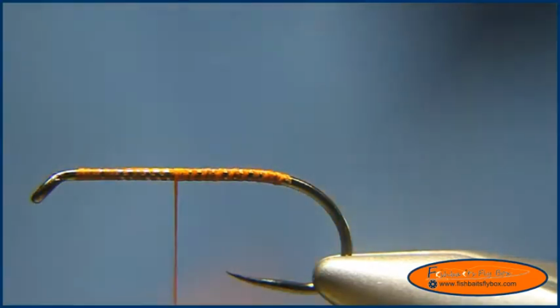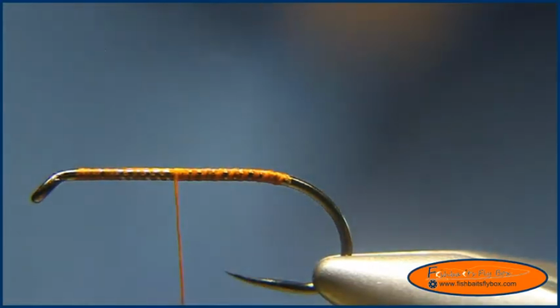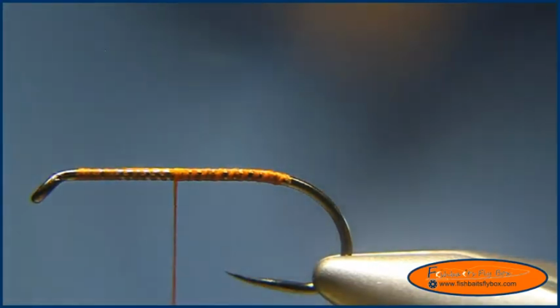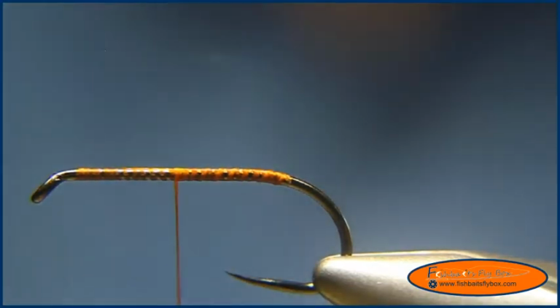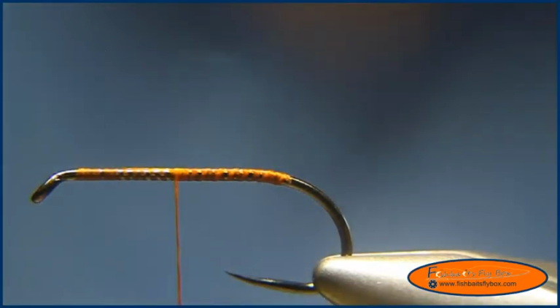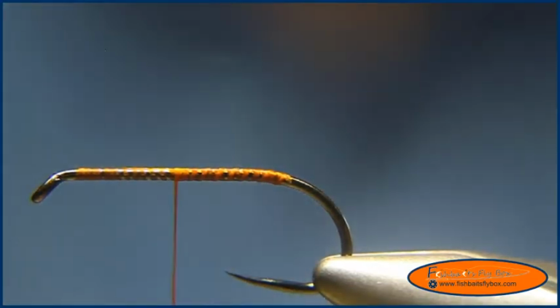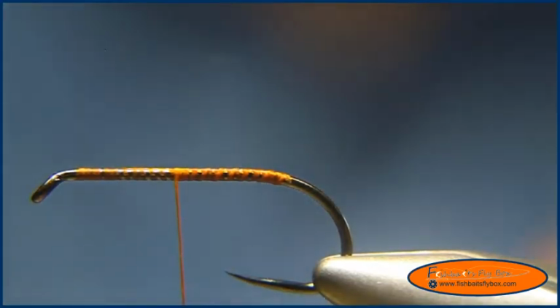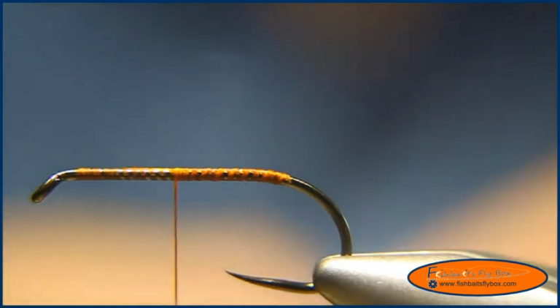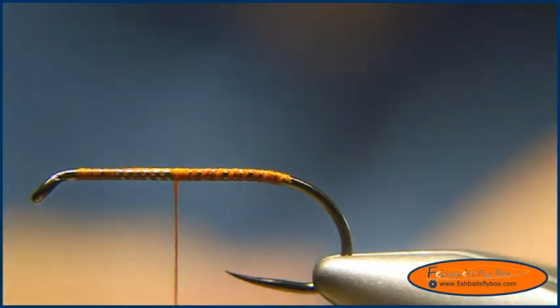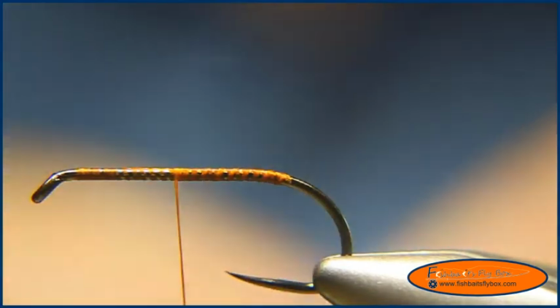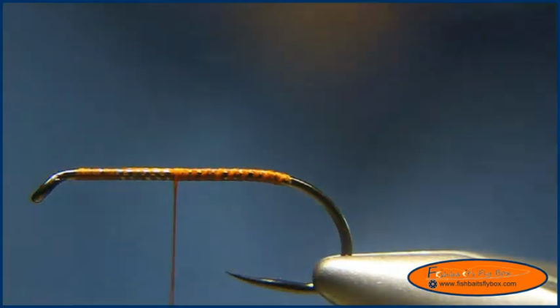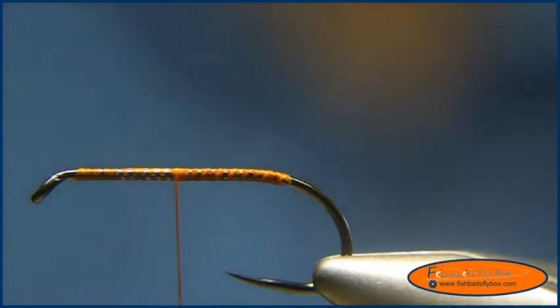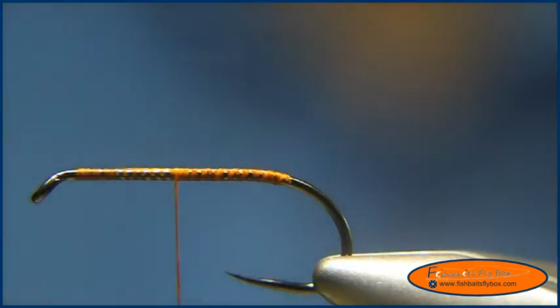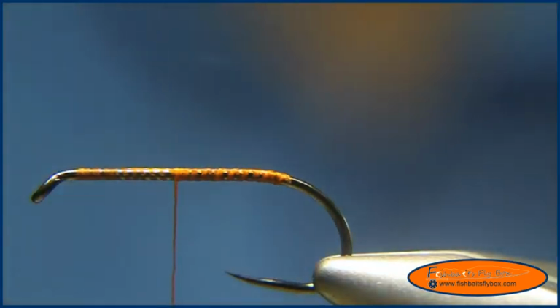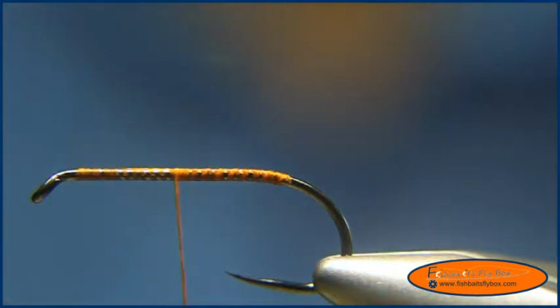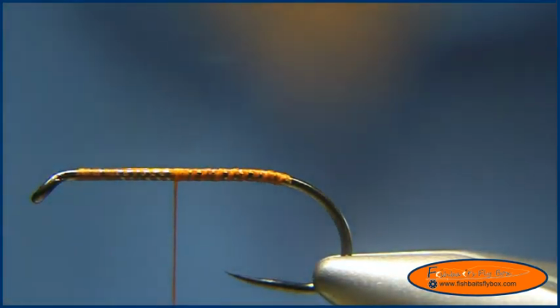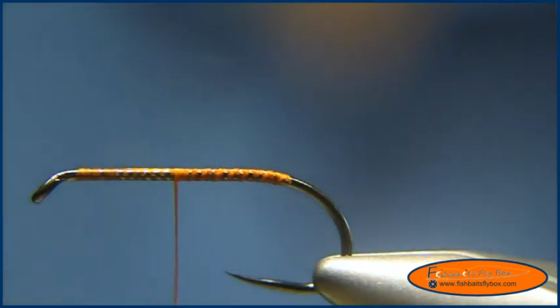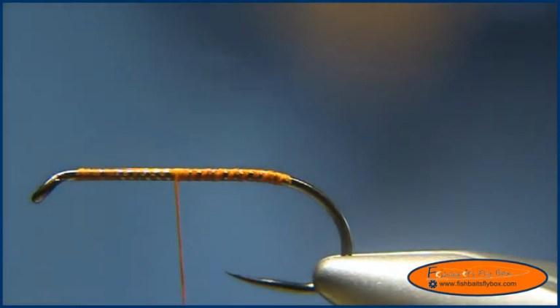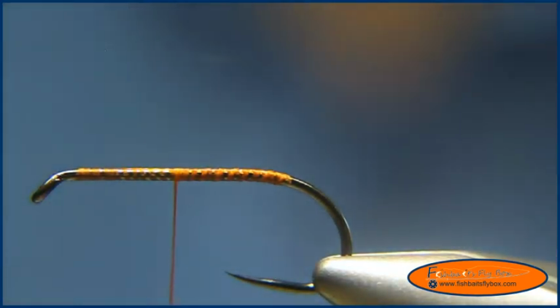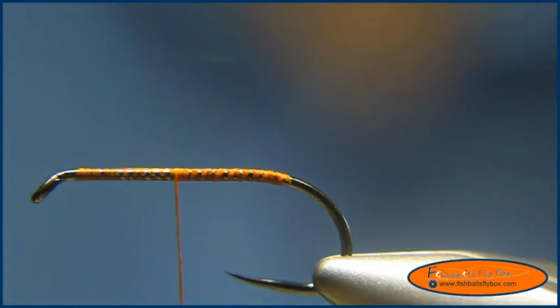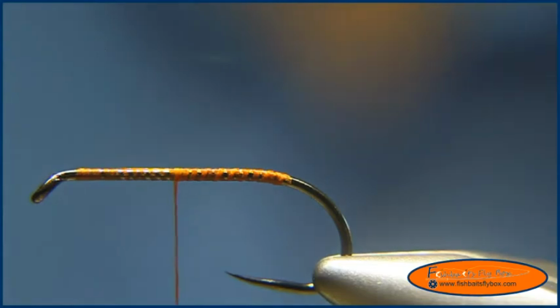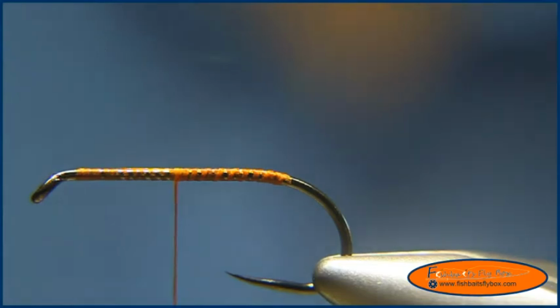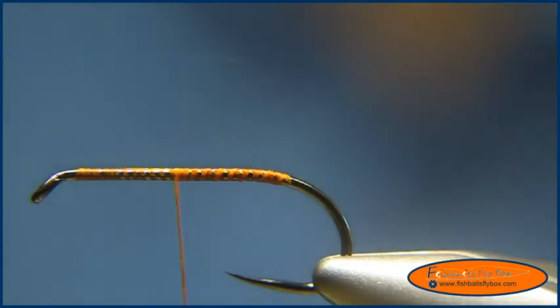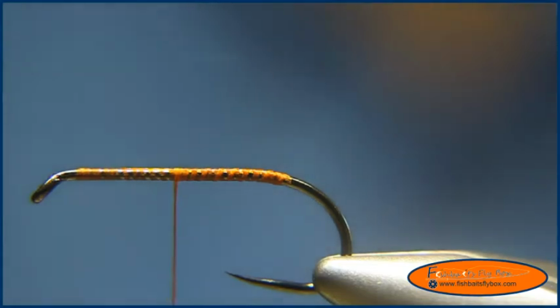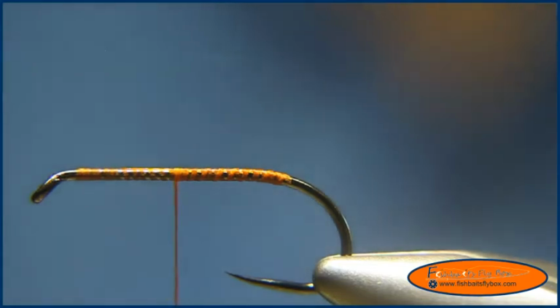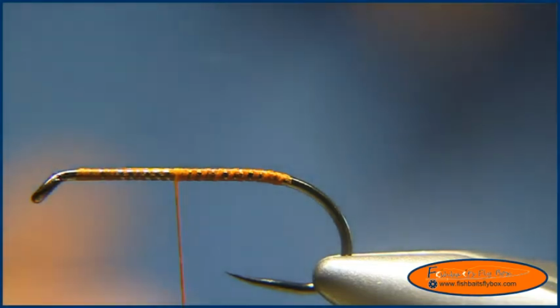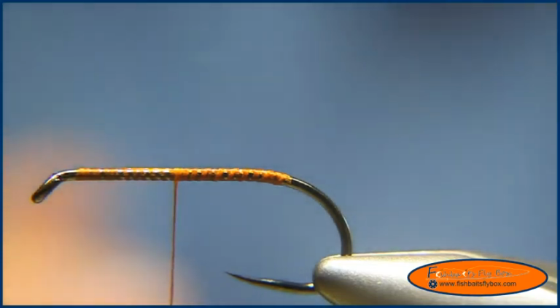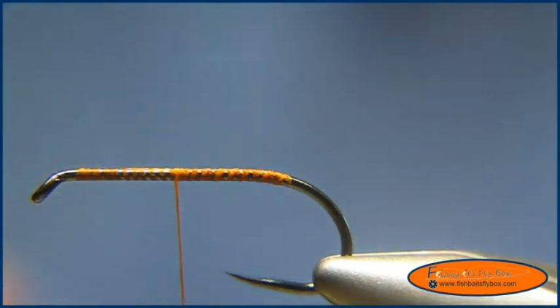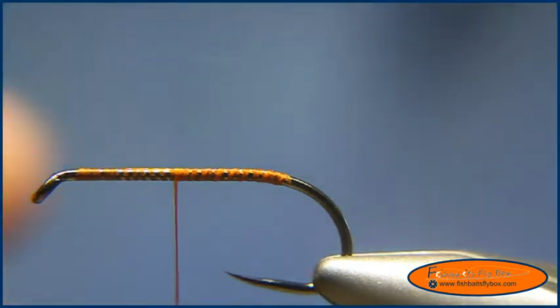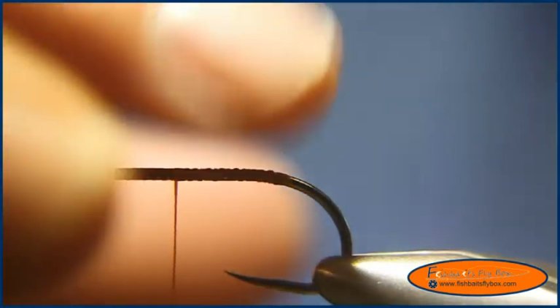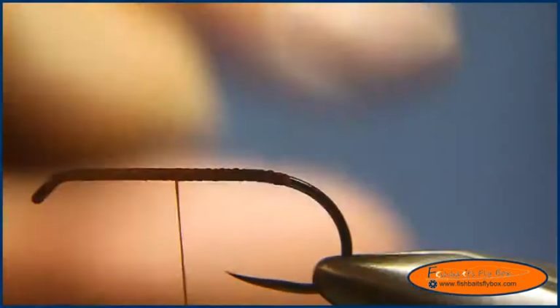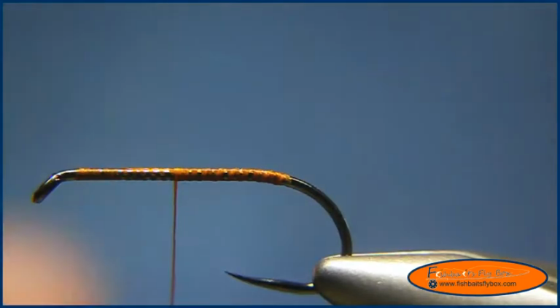Hello and welcome to this tying demonstration by Fishbase Flybox. Today I'm going to demonstrate how to tie a Pumpkinhead Mohair Leech. I recently had some success with this fly out of a stillwater reservoir and I wanted to share it with you.